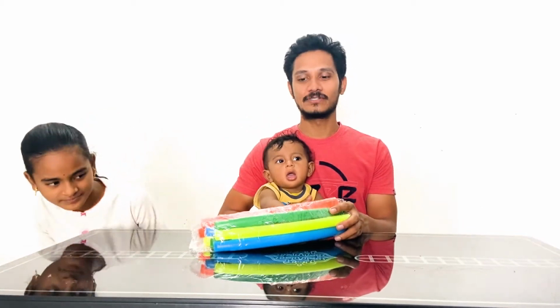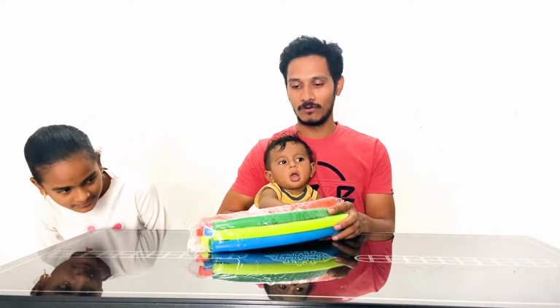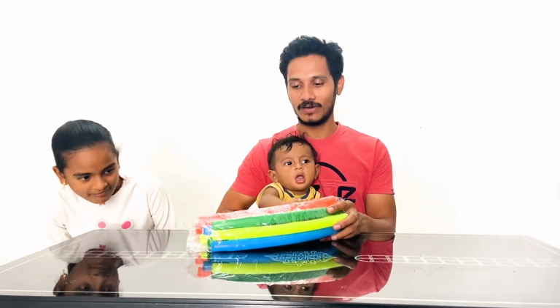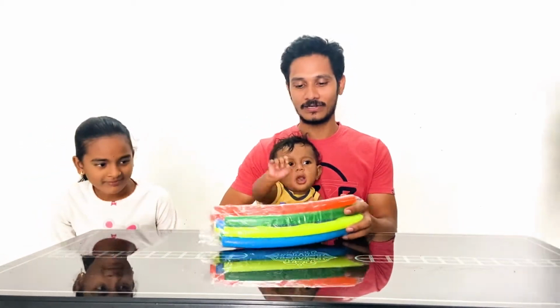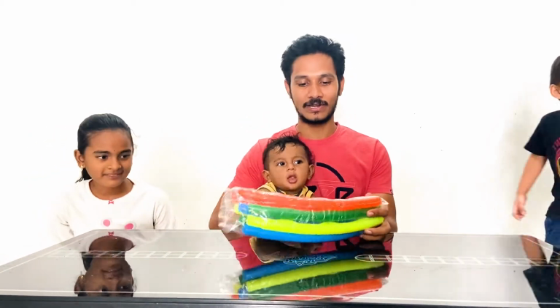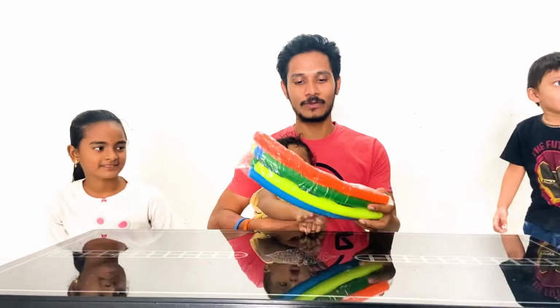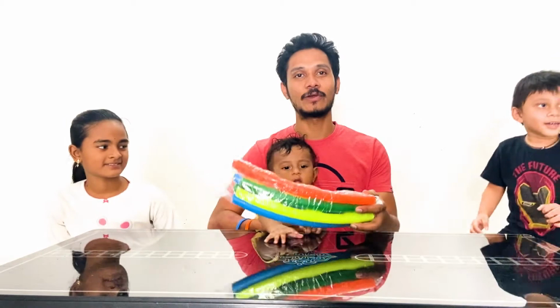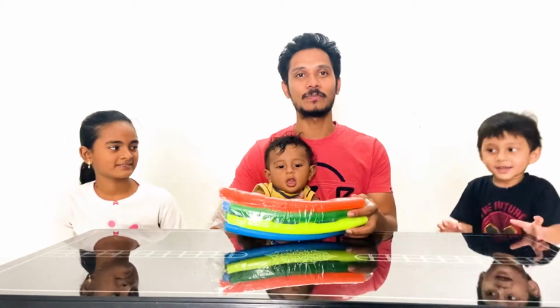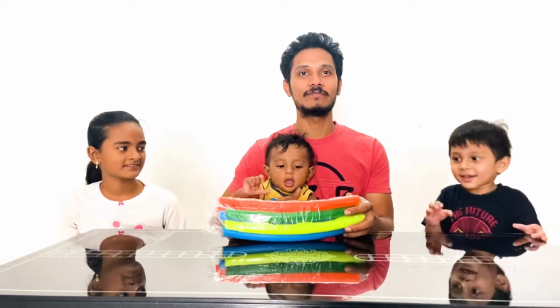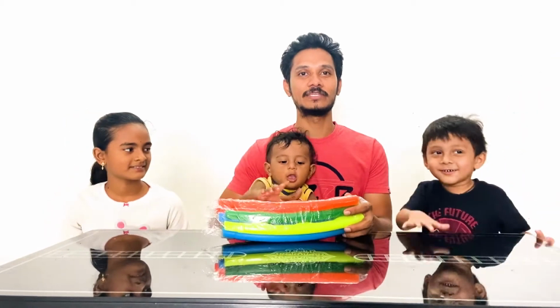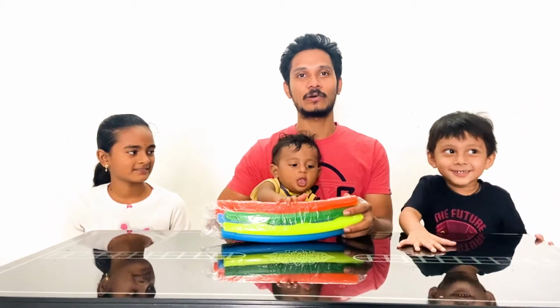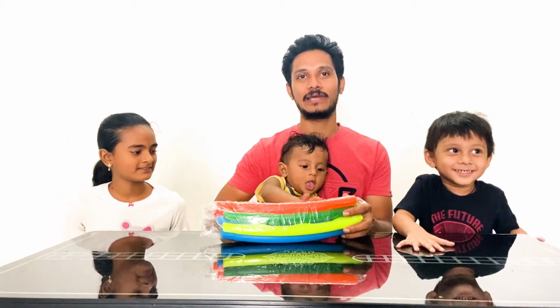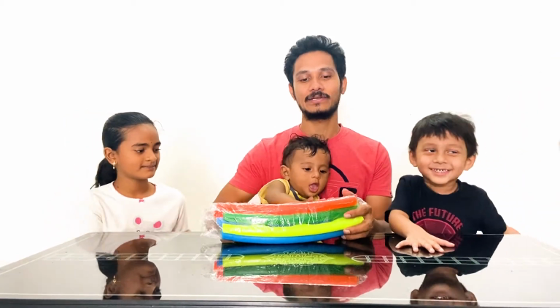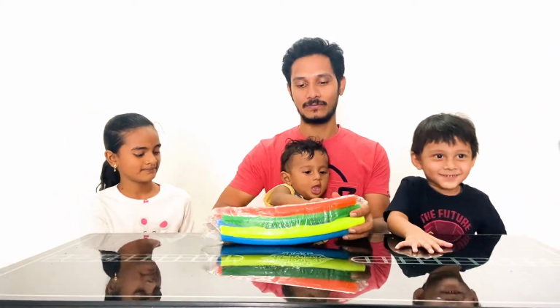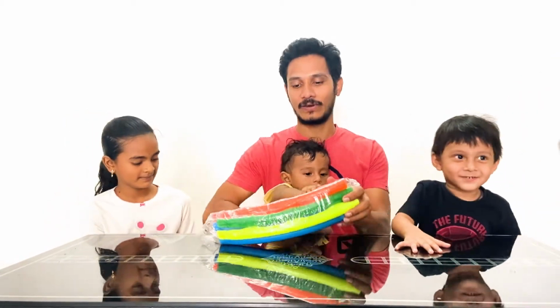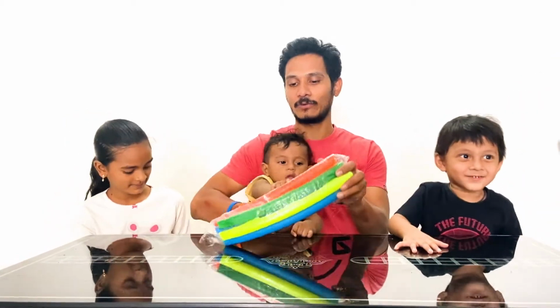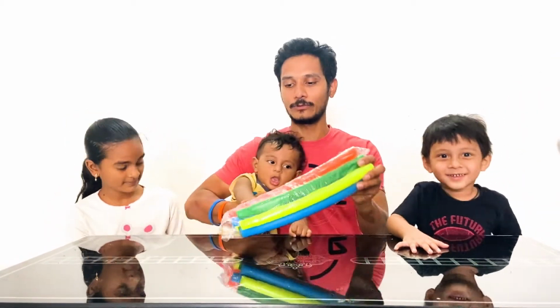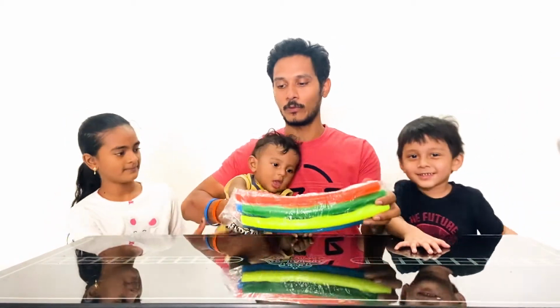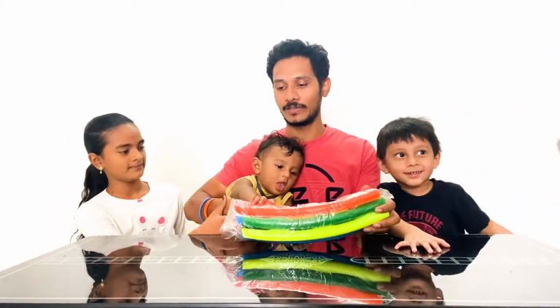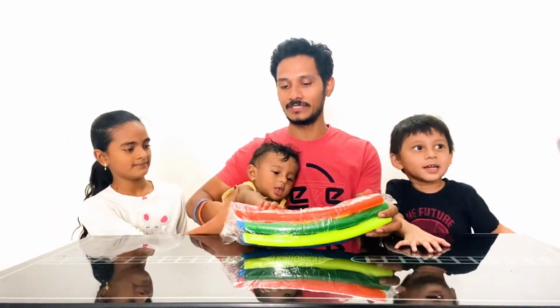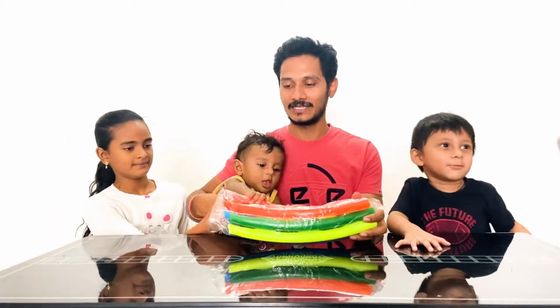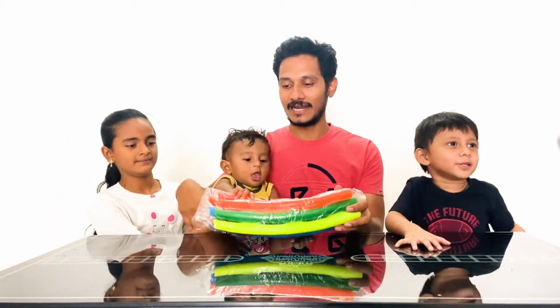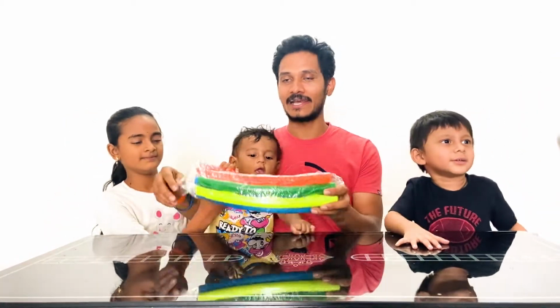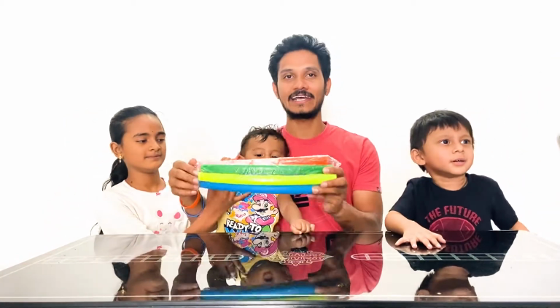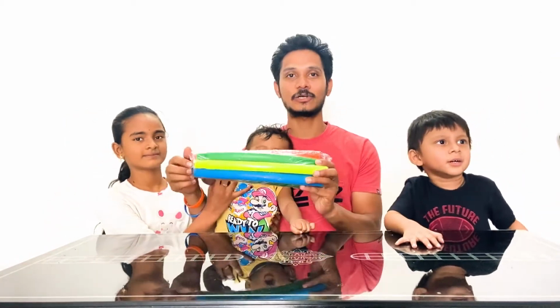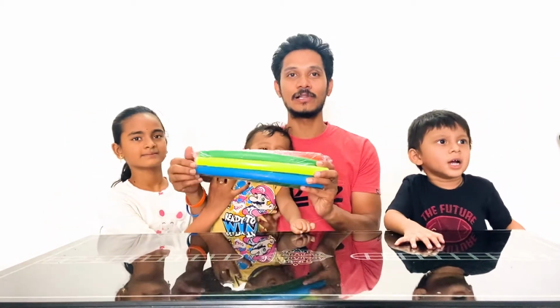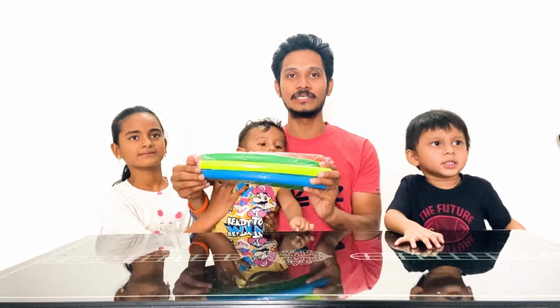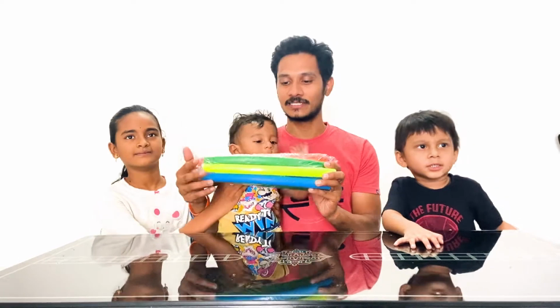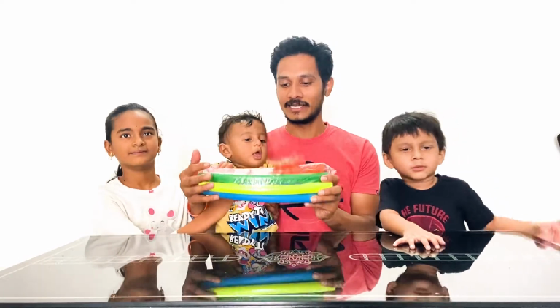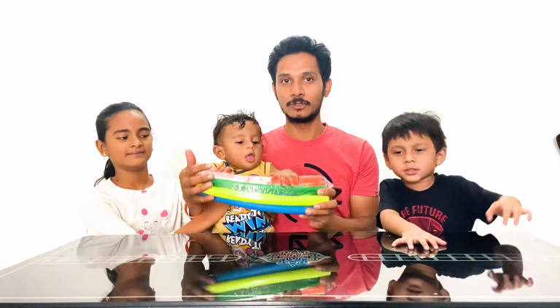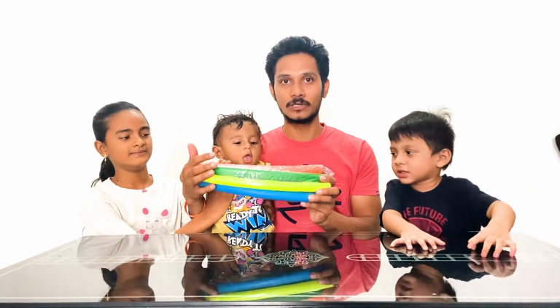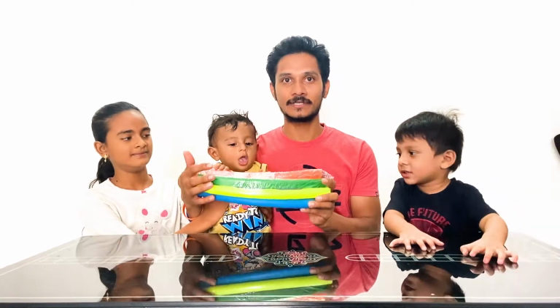So now we are going to play with this toy. I am going to open this and attach all these individual rings.